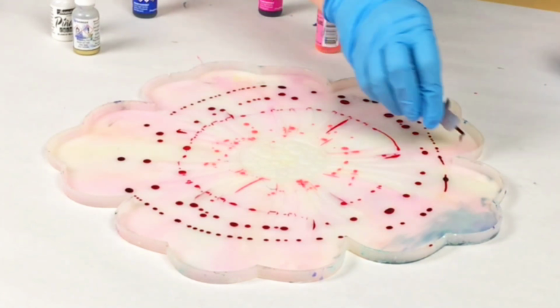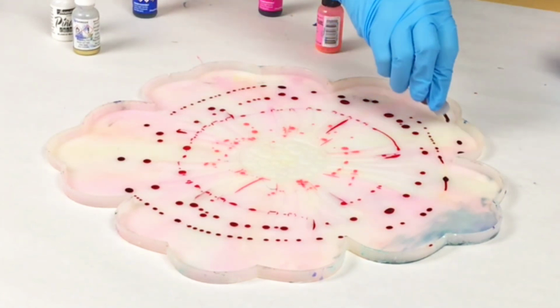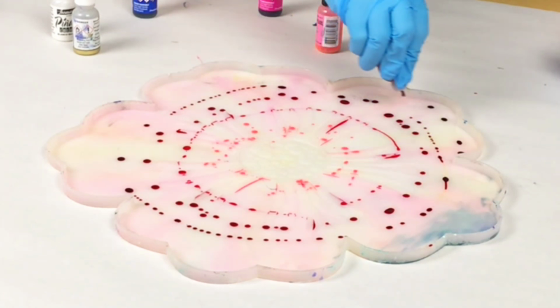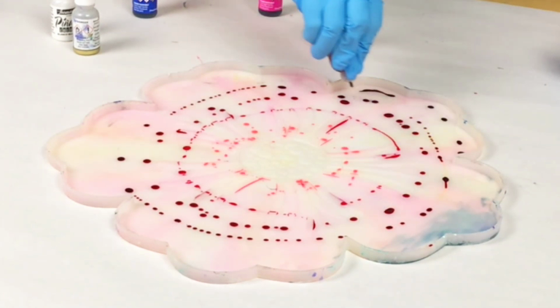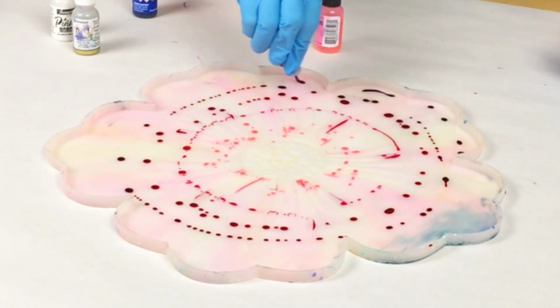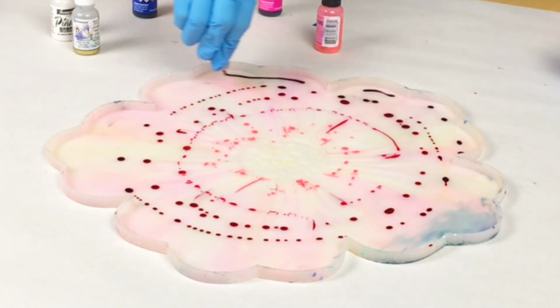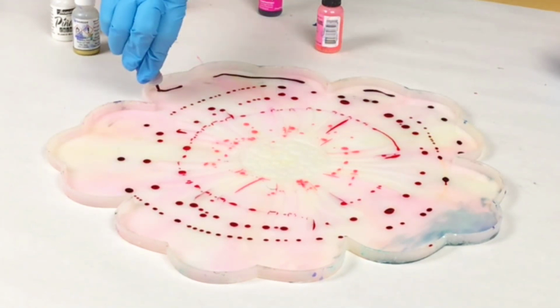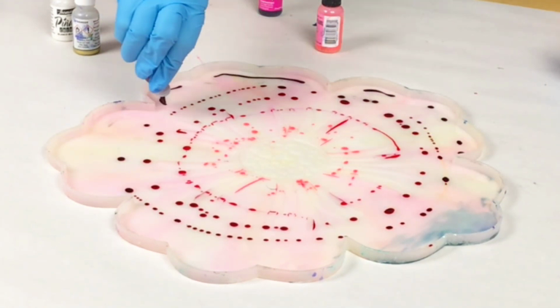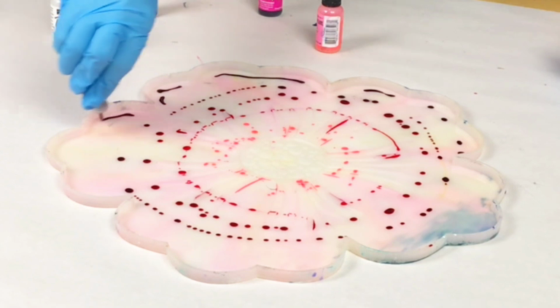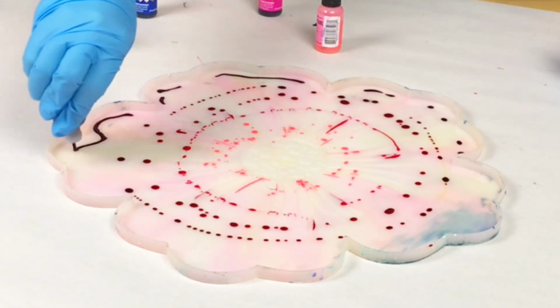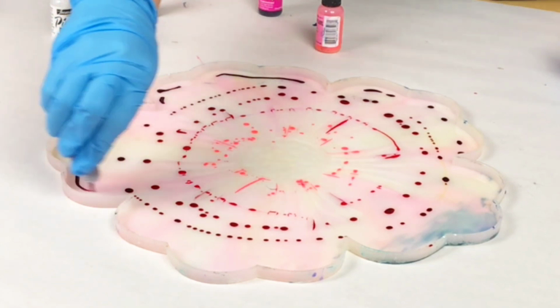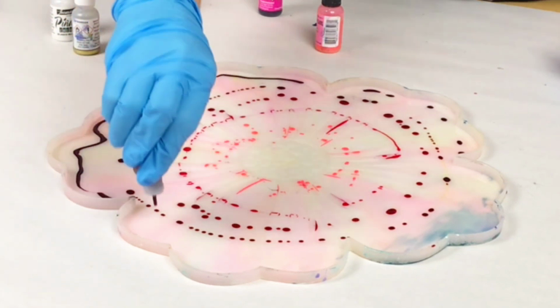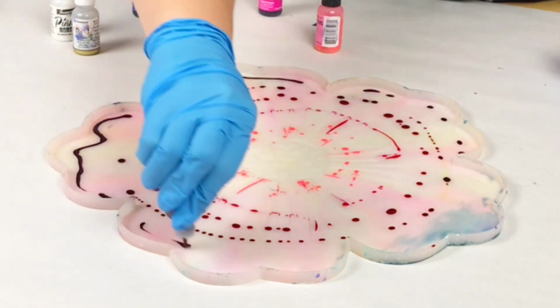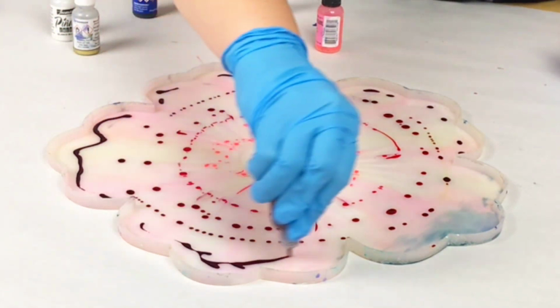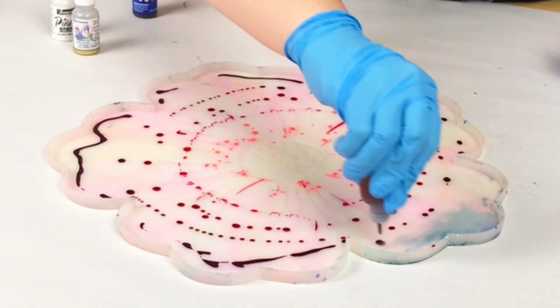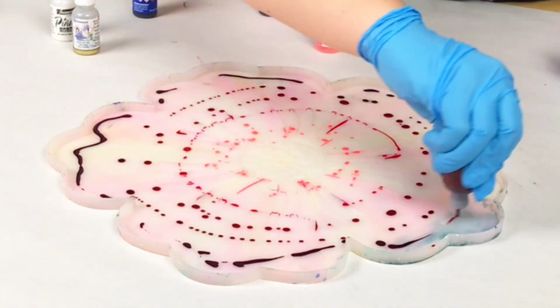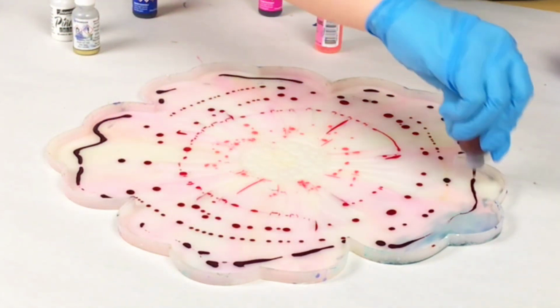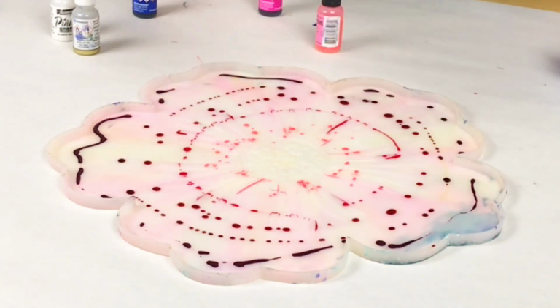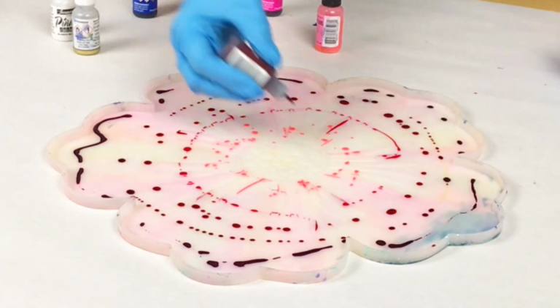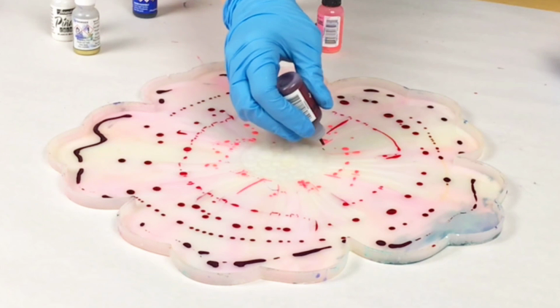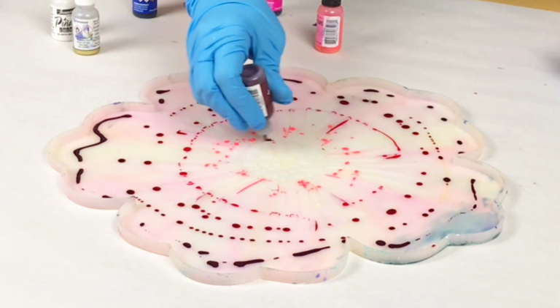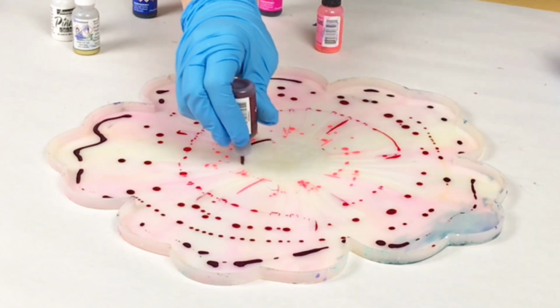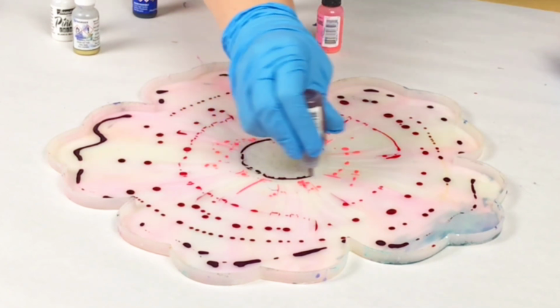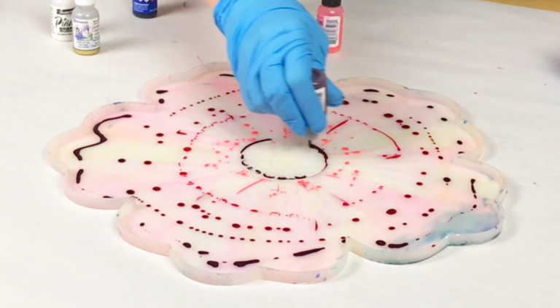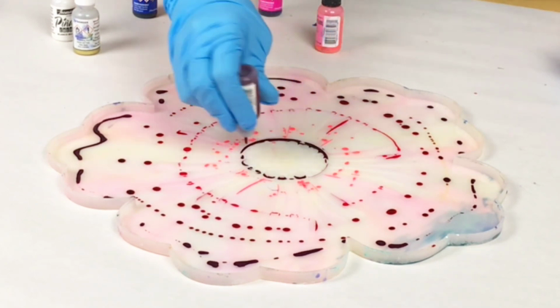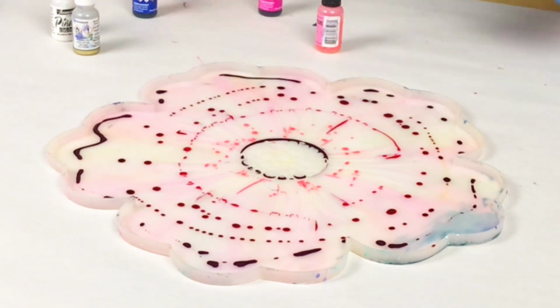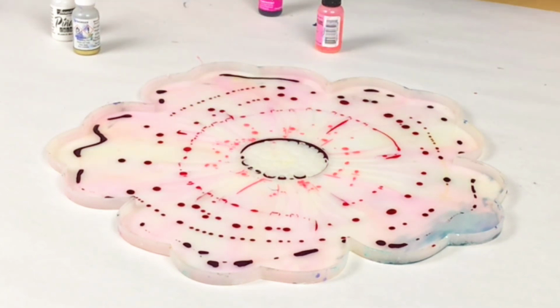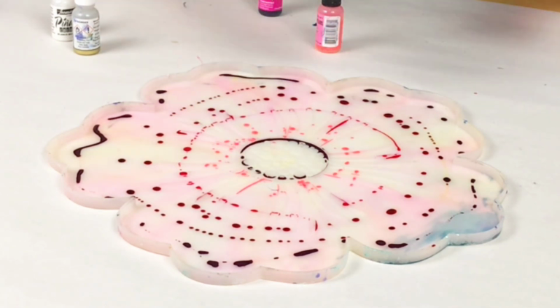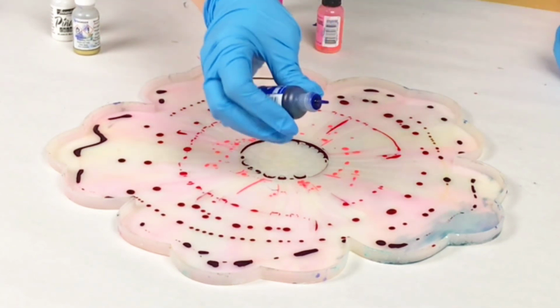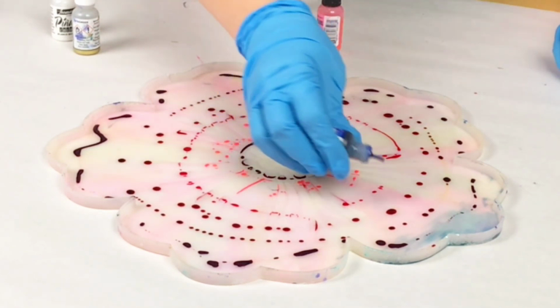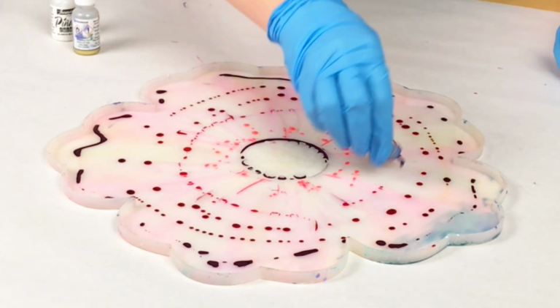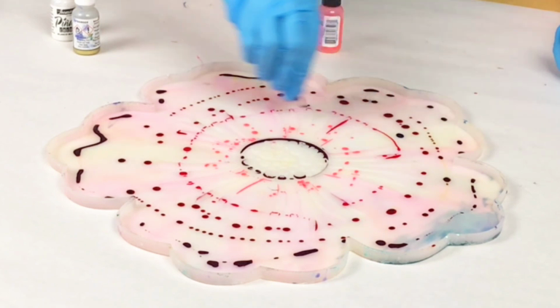And I will be using Mixed Media Girl Artist resin. Now I'm making my design right in the mold here without anything in it first, so there's no resin in yet or anything — I'm just going straight onto the mold.